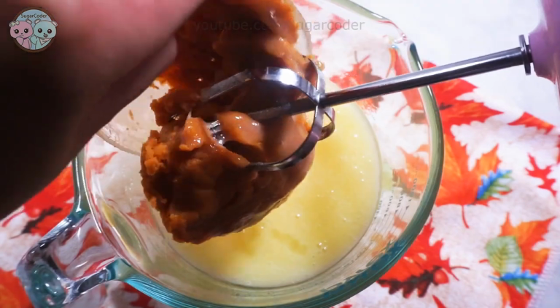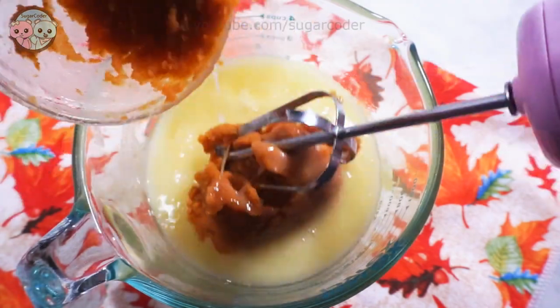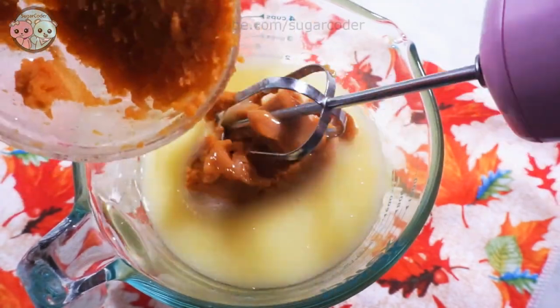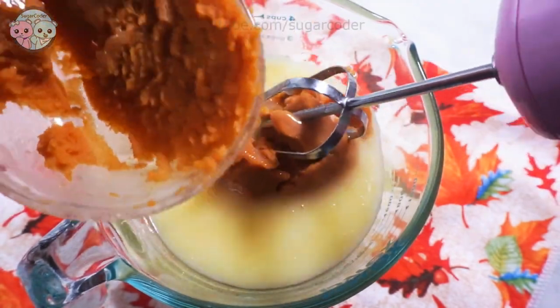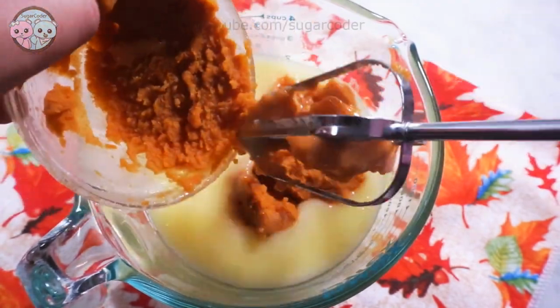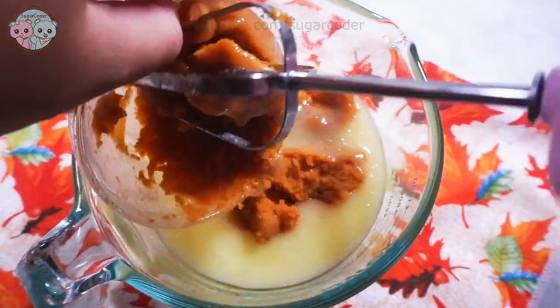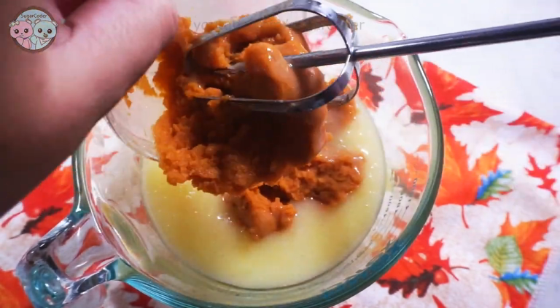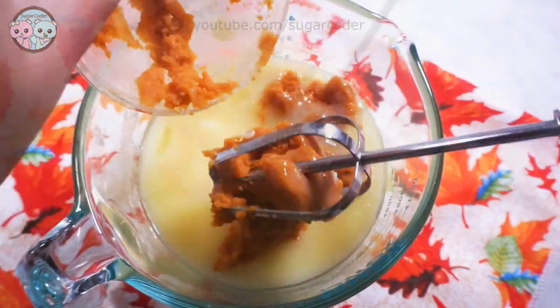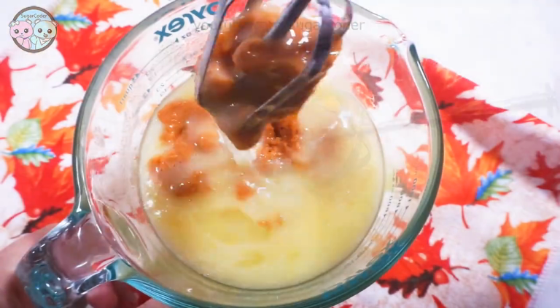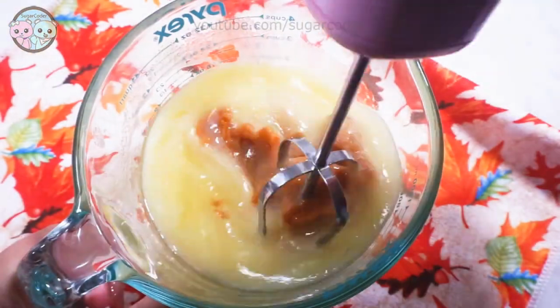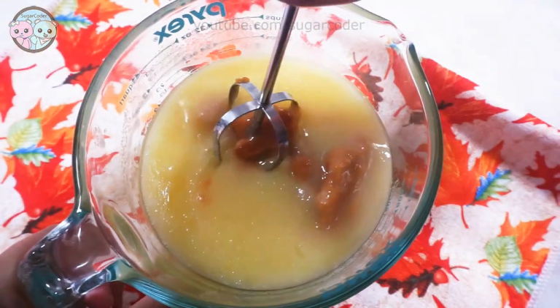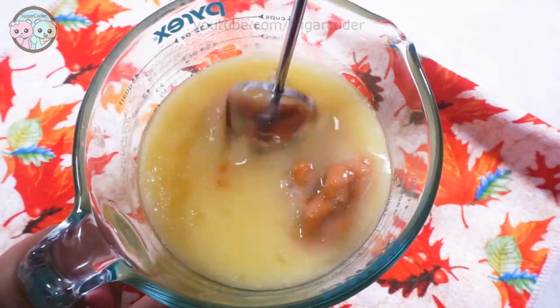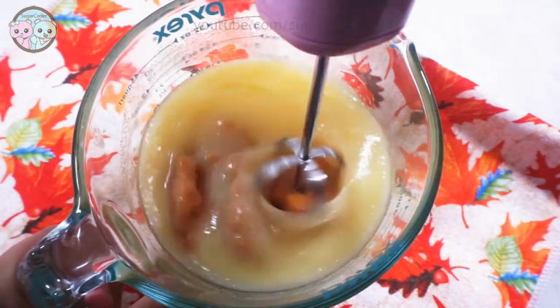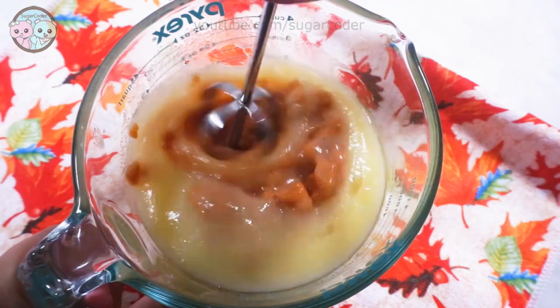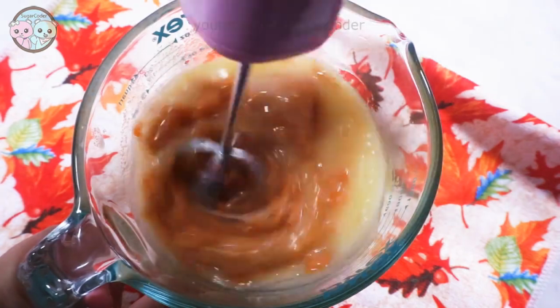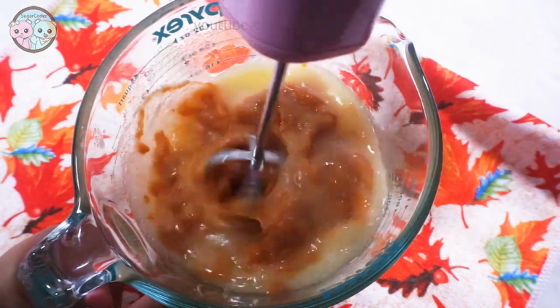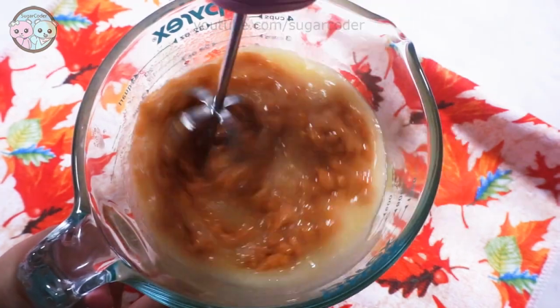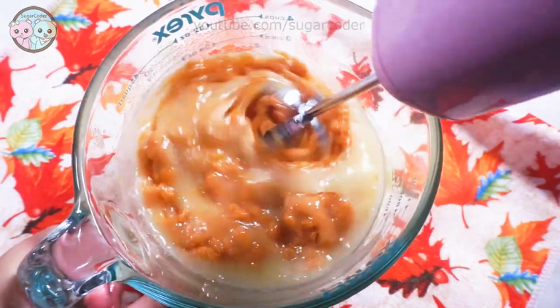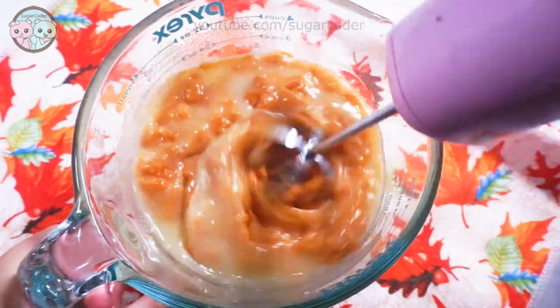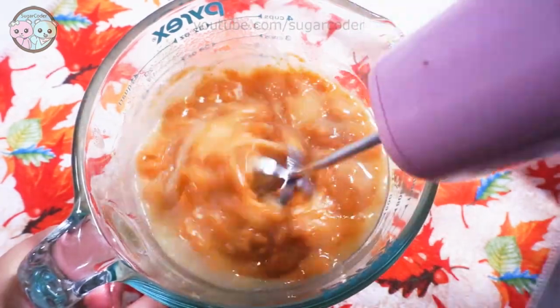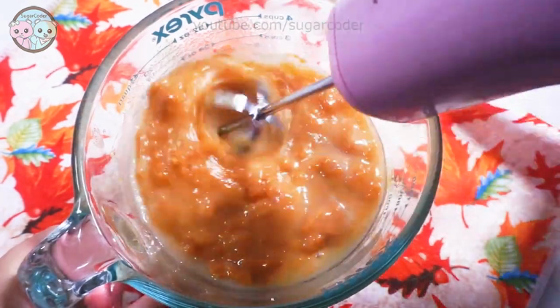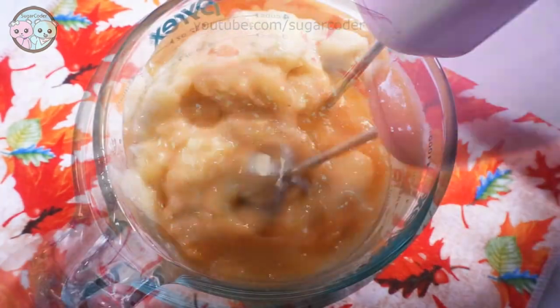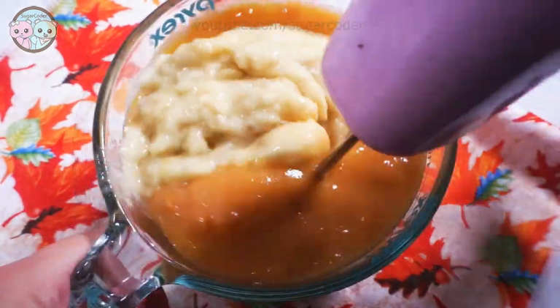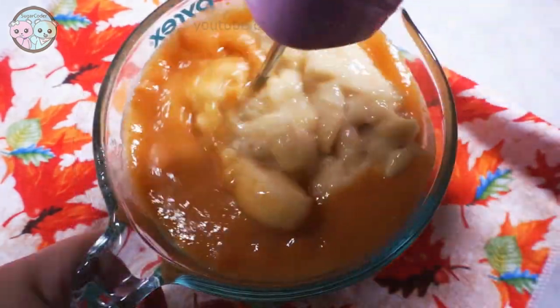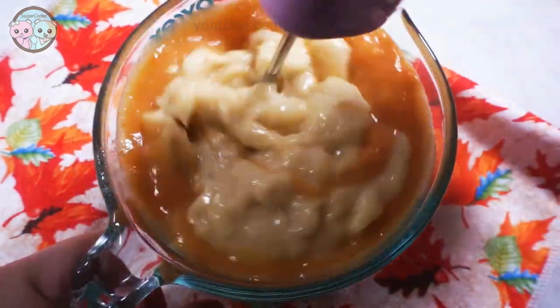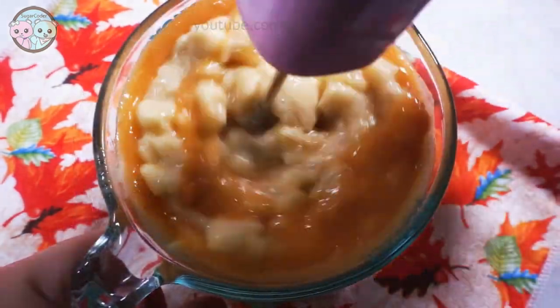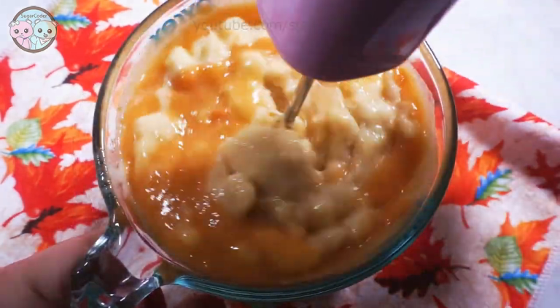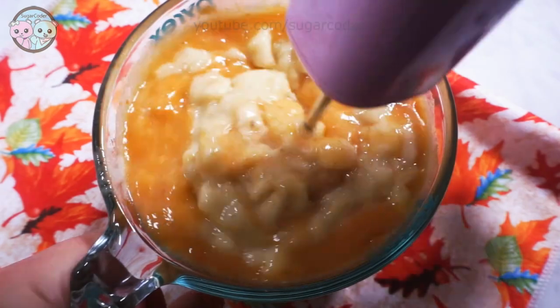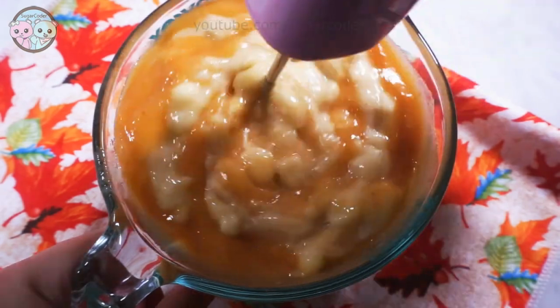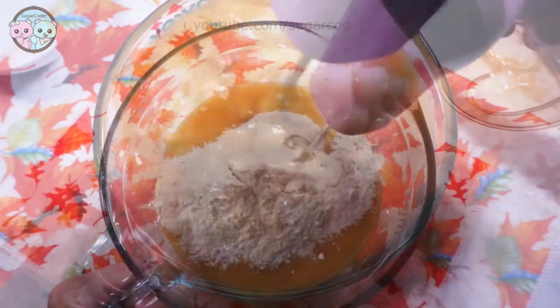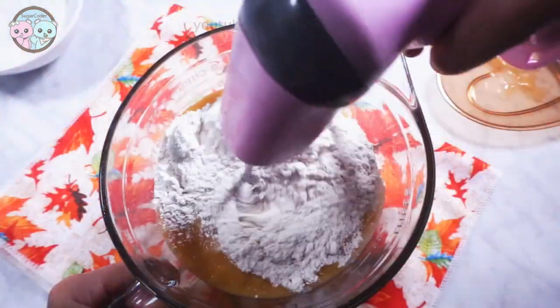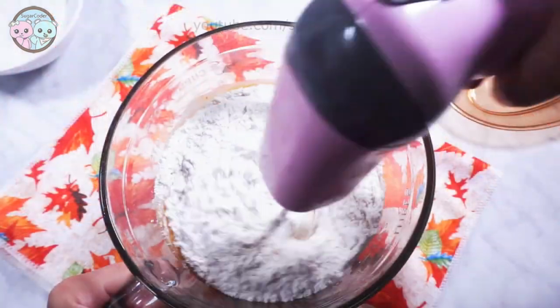In a mixing bowl, I put the wet ingredients inside first and mixed everything well together. Then I added the dry ingredients slowly and mixed it together with the wet ingredients.